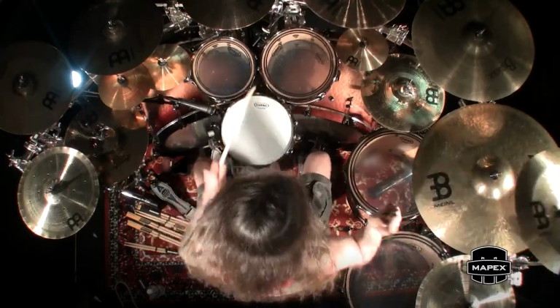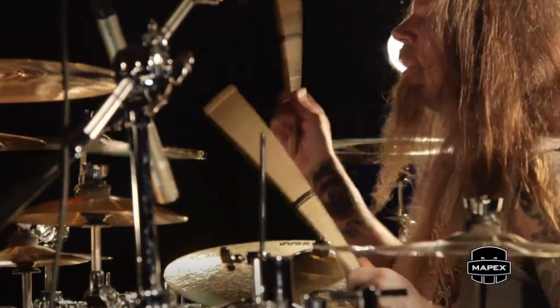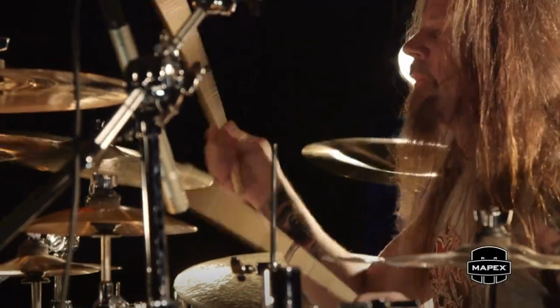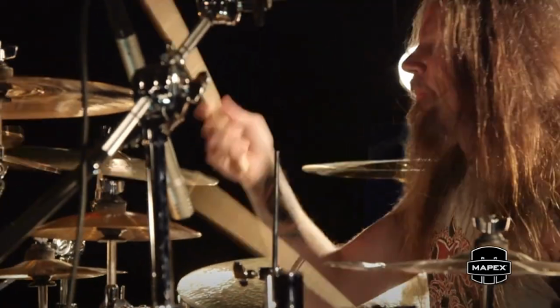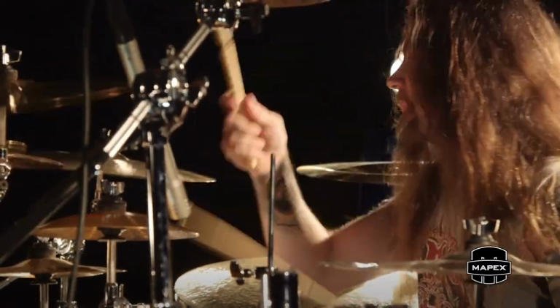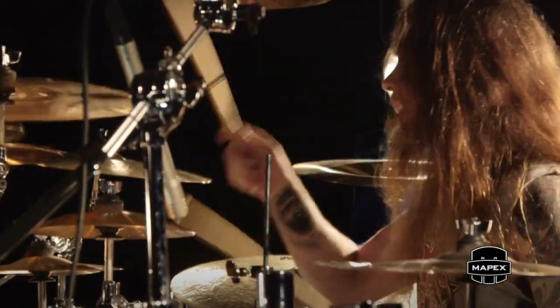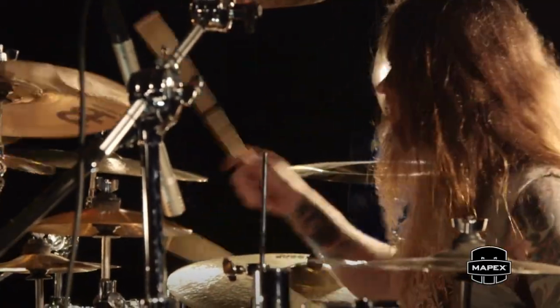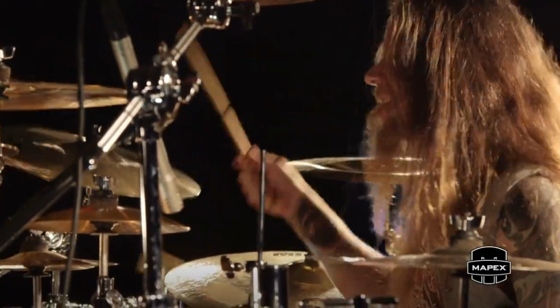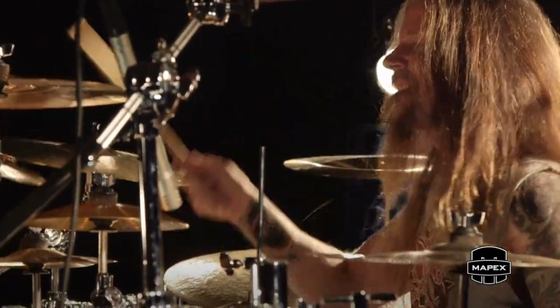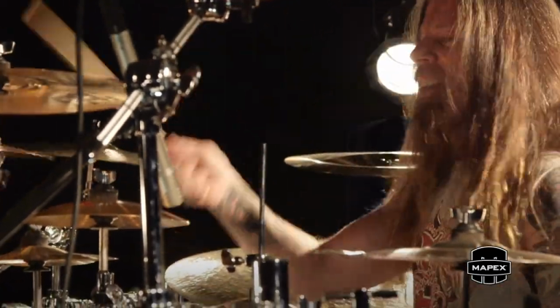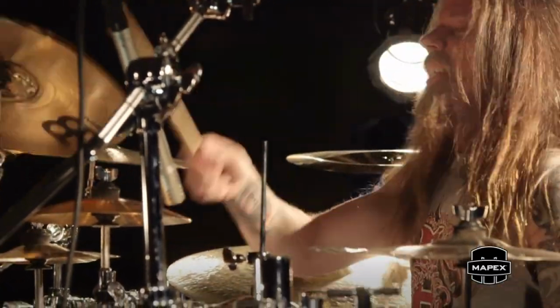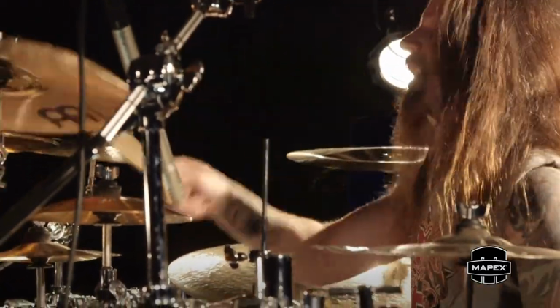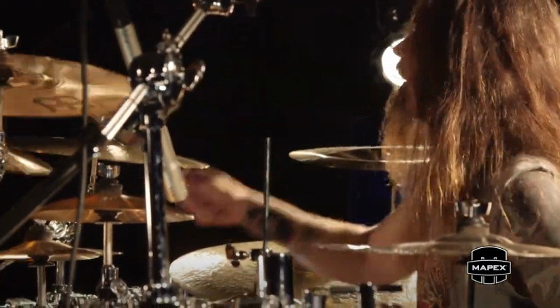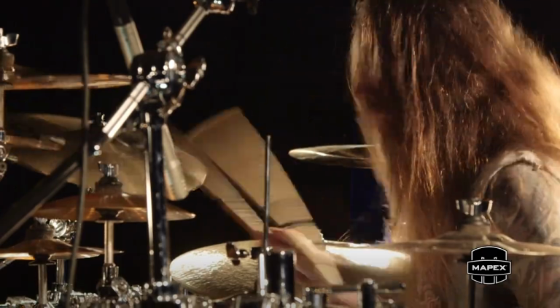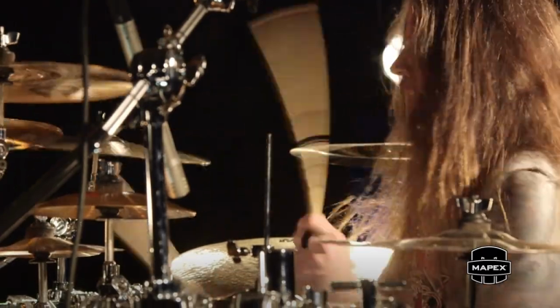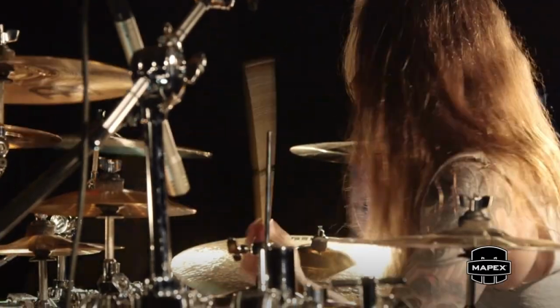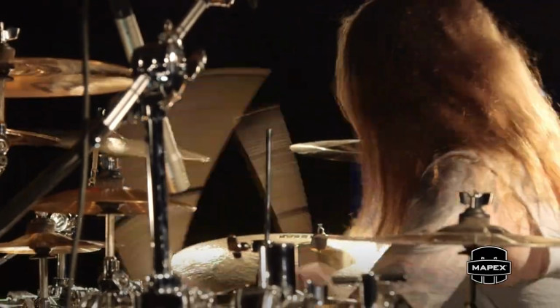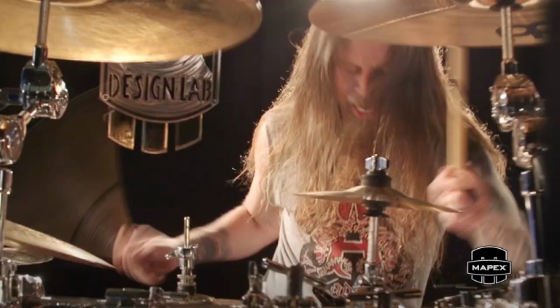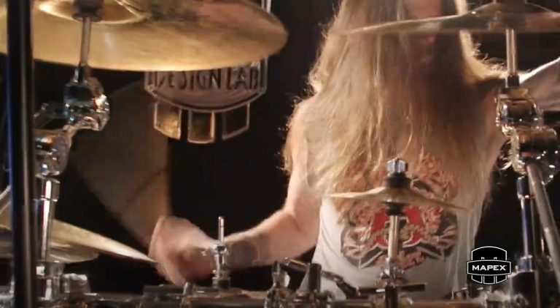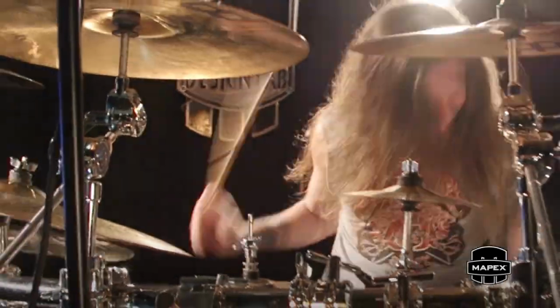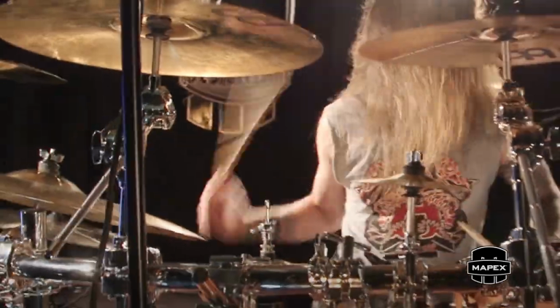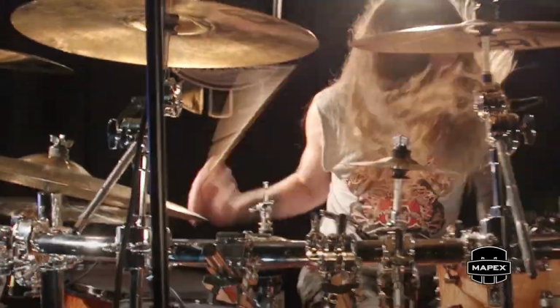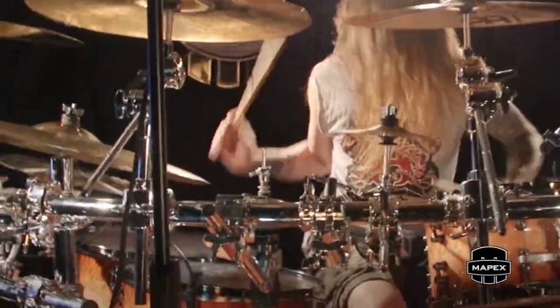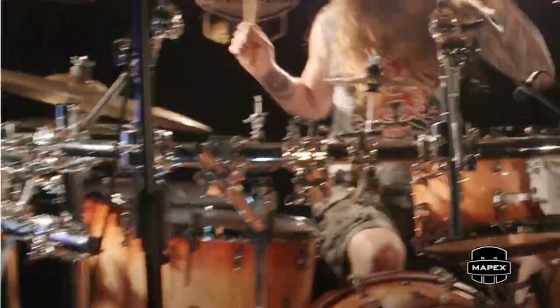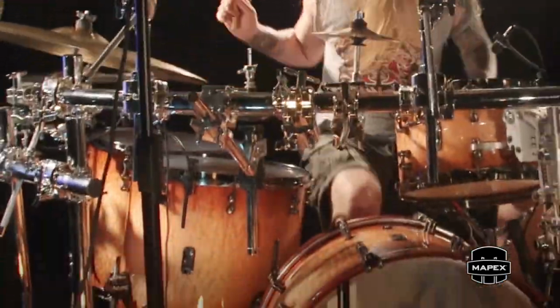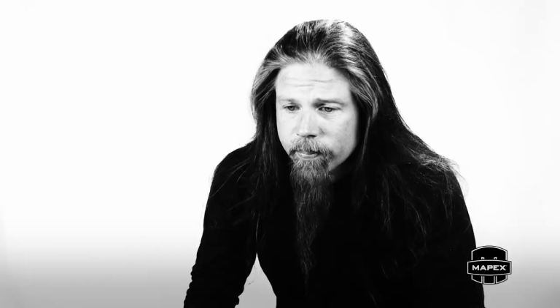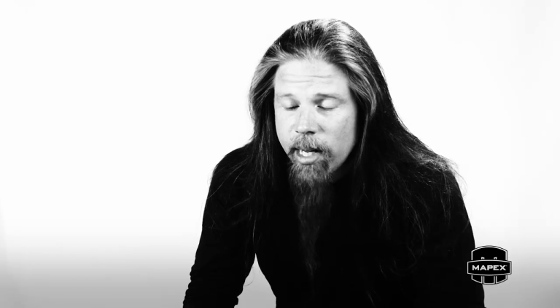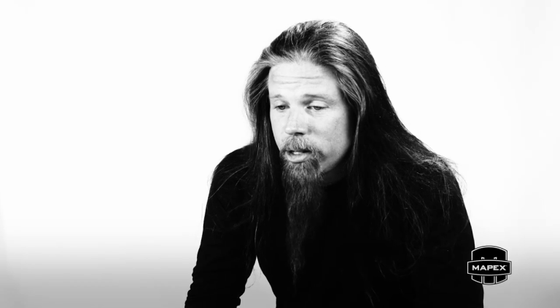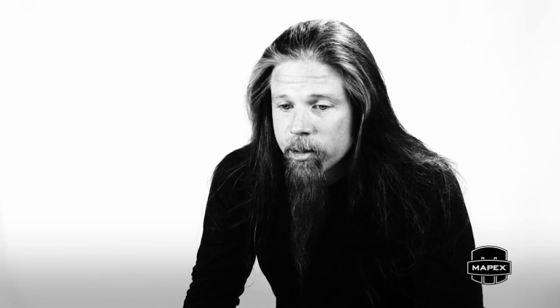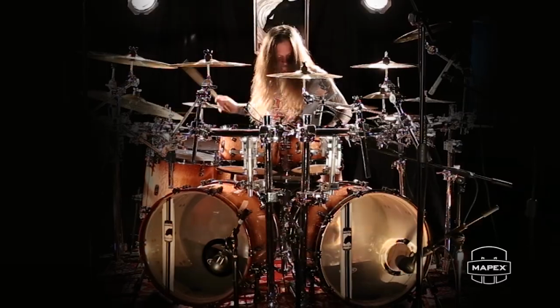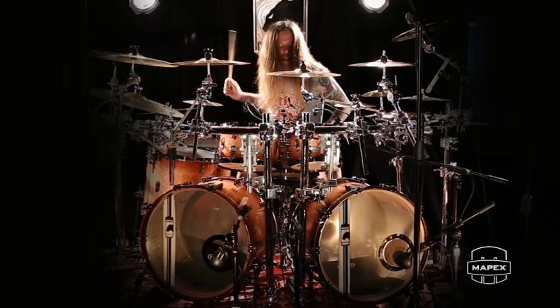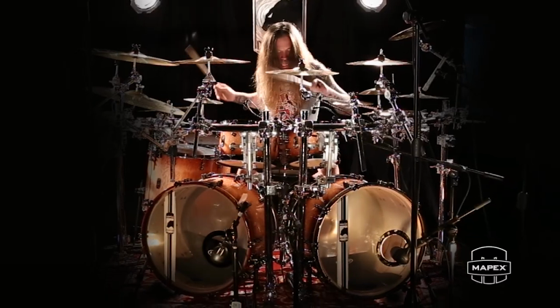The engineer said it sounds amazing — like, I don't think I have to add anything. It has all the top end but also the bottom end, but it's quick, it's gone, it's out of the way. I don't have to edit on a sample. And the wood just sings, man — it's awesome.